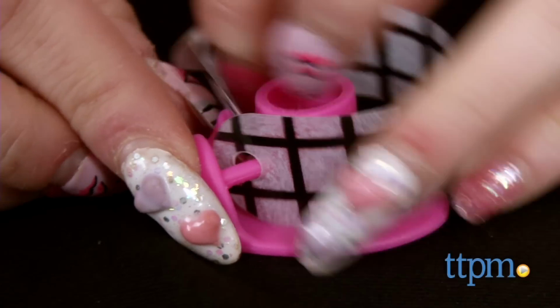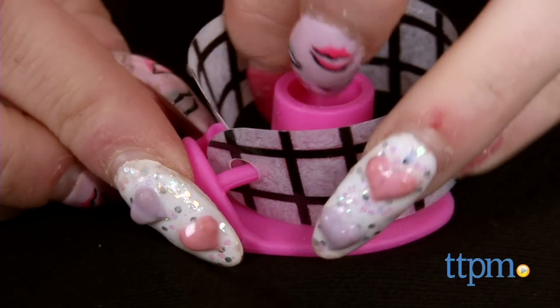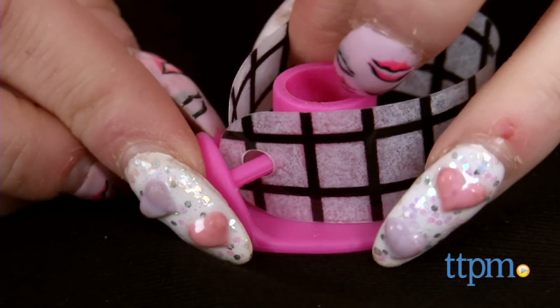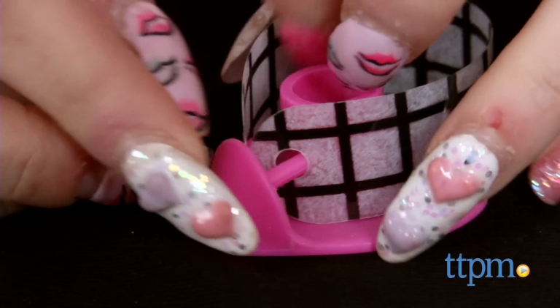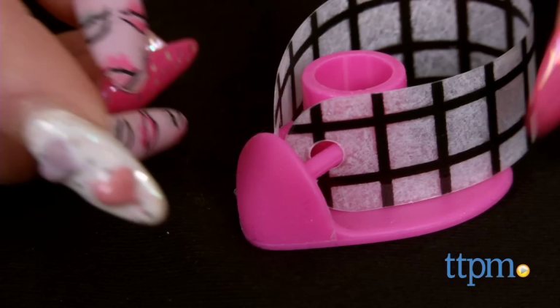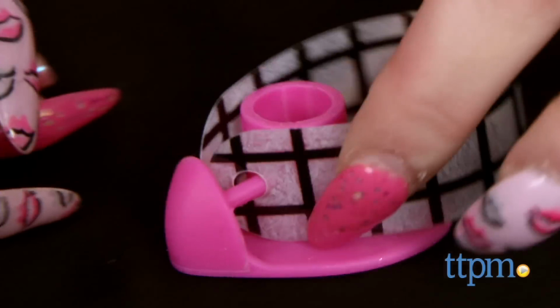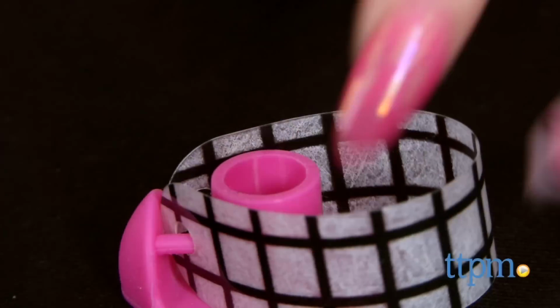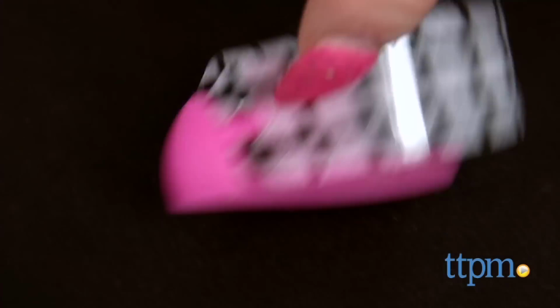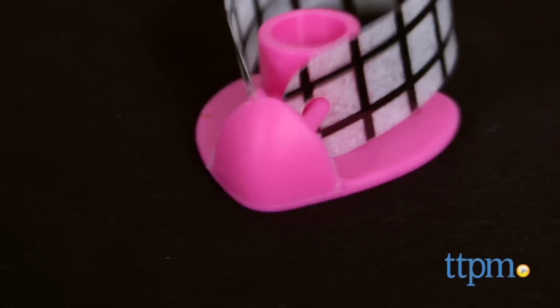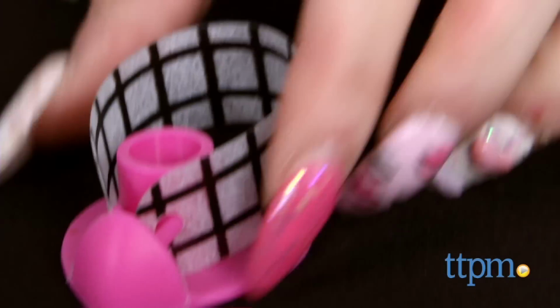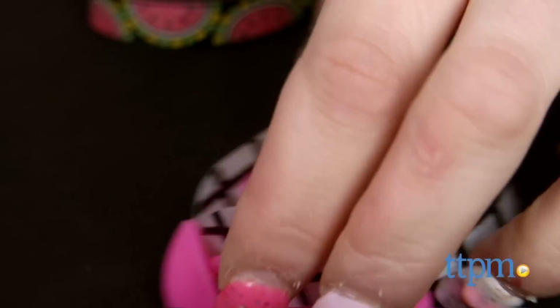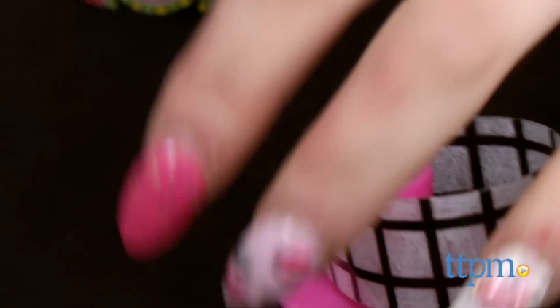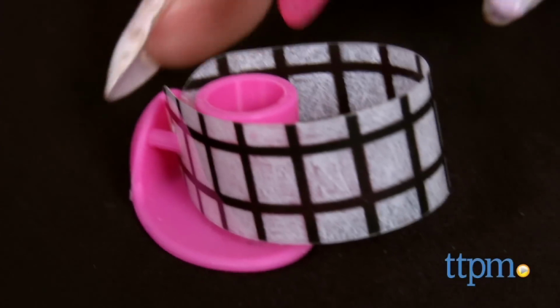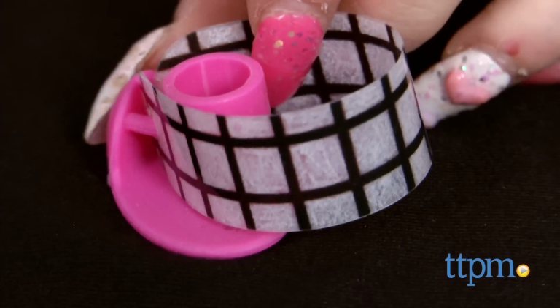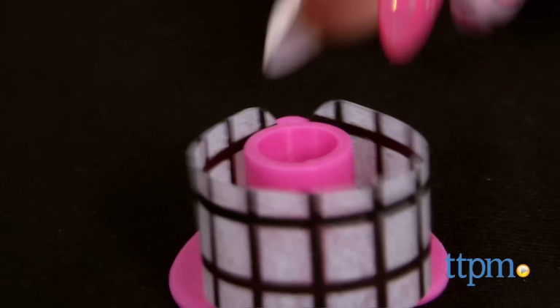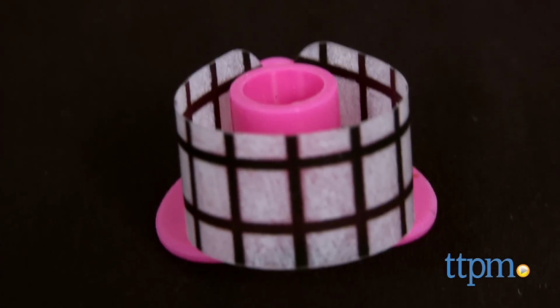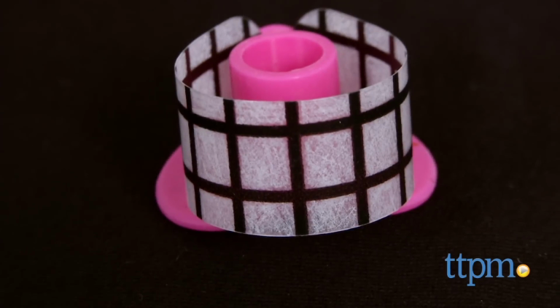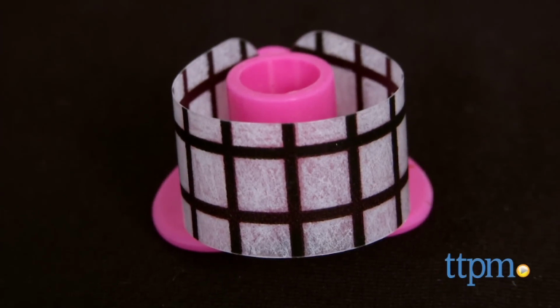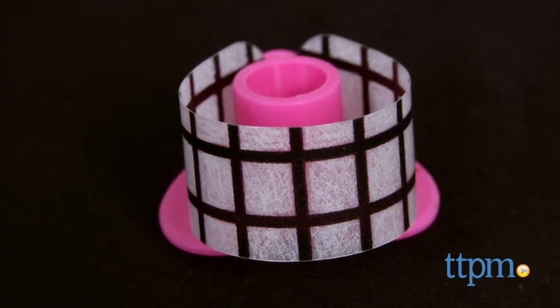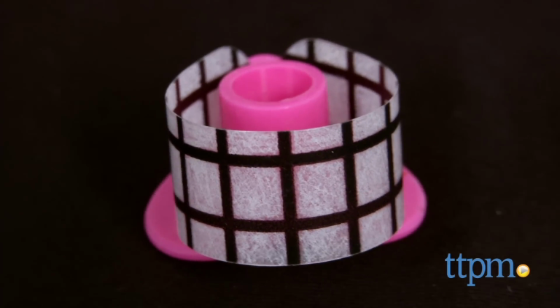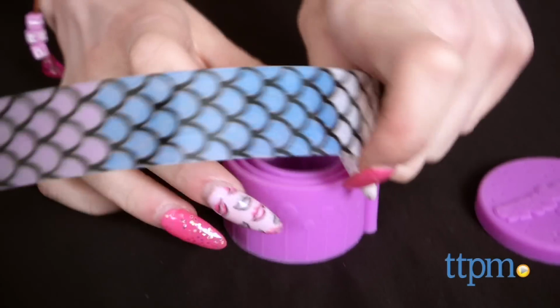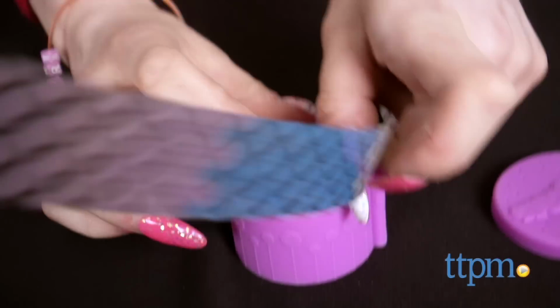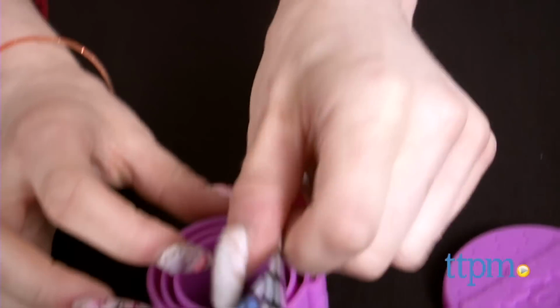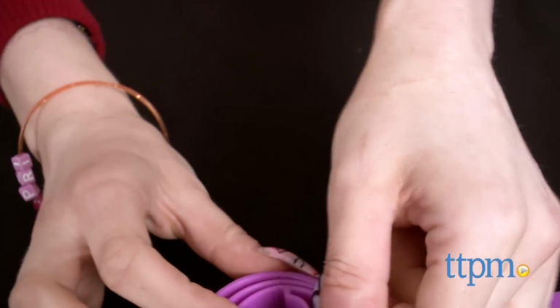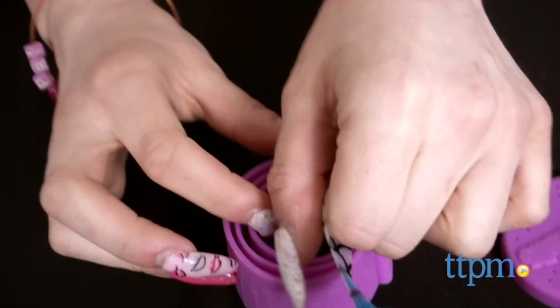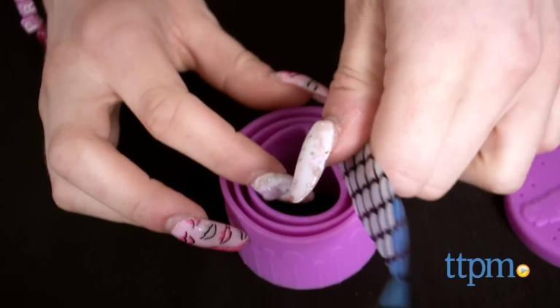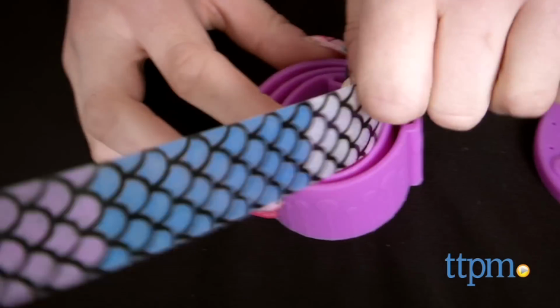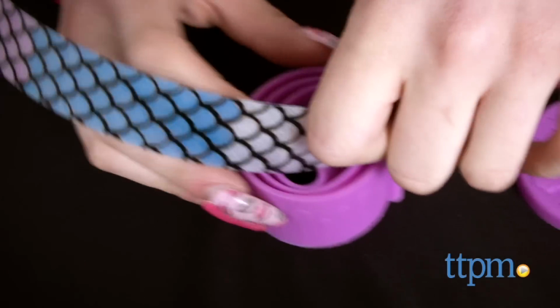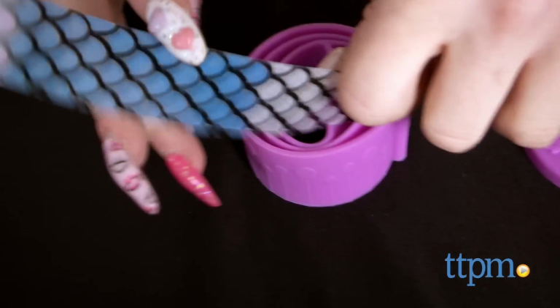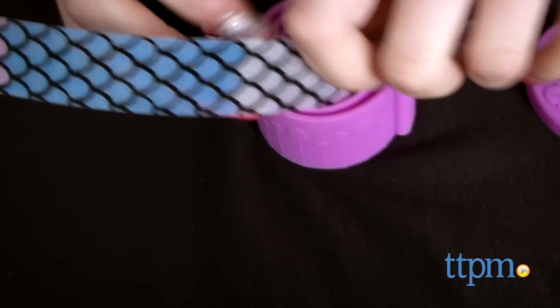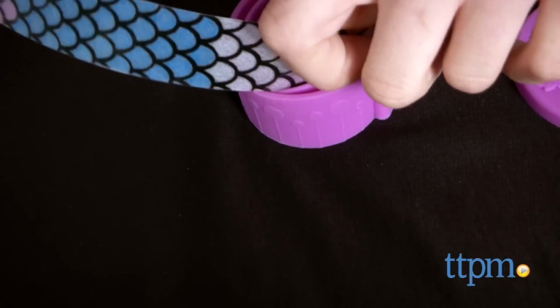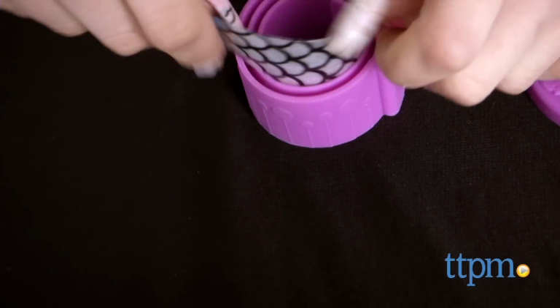Wait for the jewelry to cool. The instructions say to release the mold, turn upside down, and tap to release, although we had some trouble with this and had to flip the mold inside out to release the jewelry, which was pretty tricky.